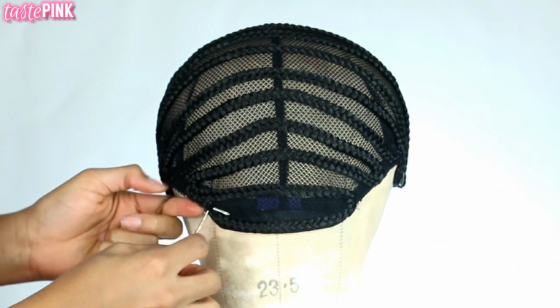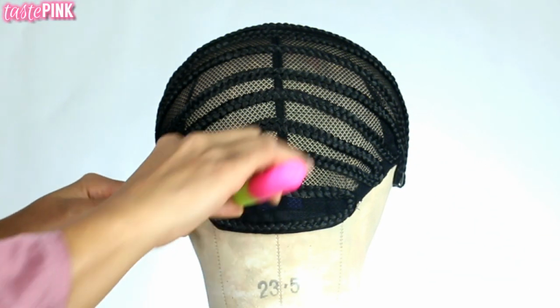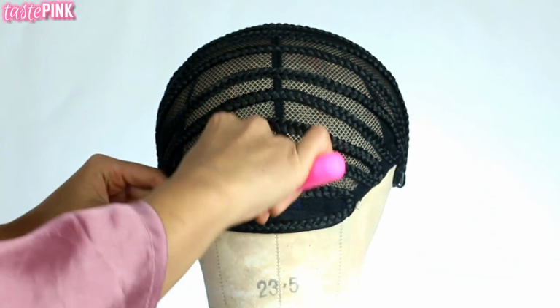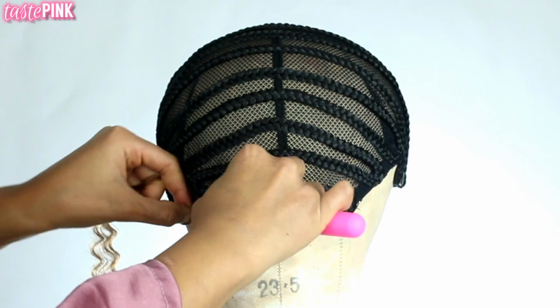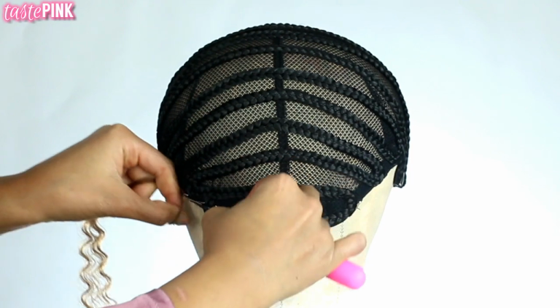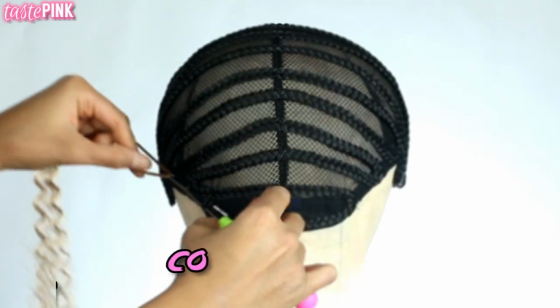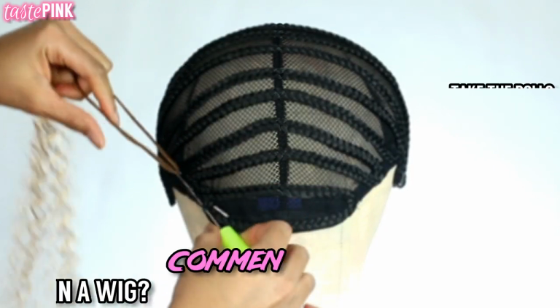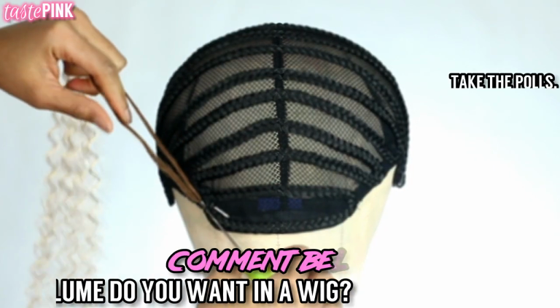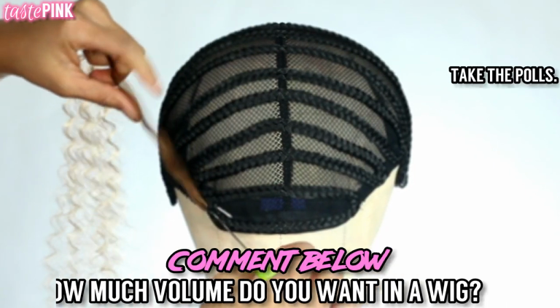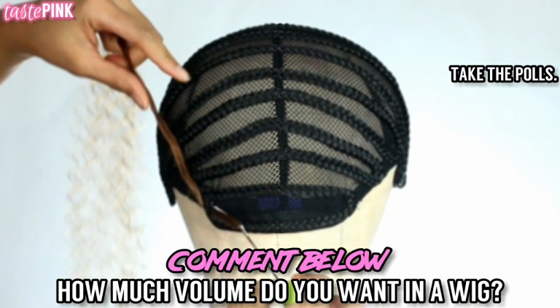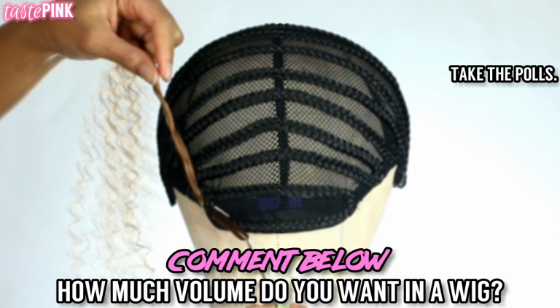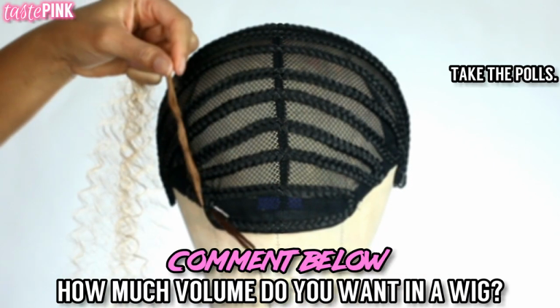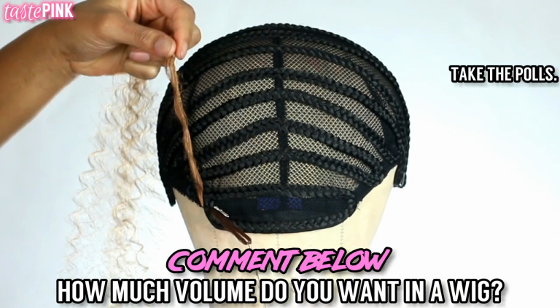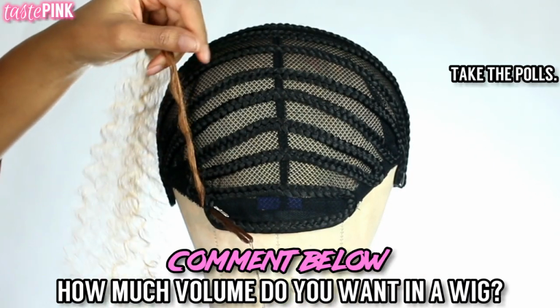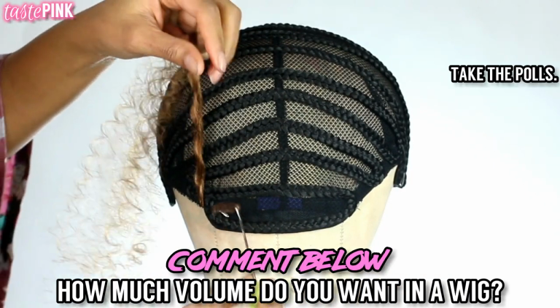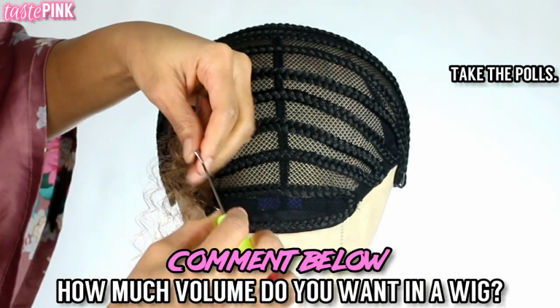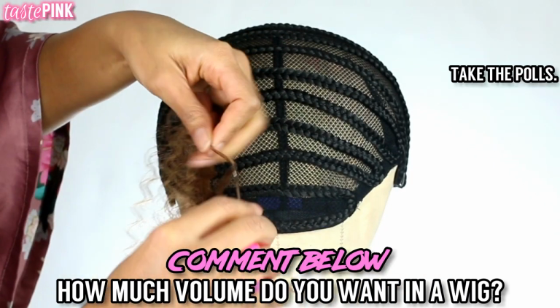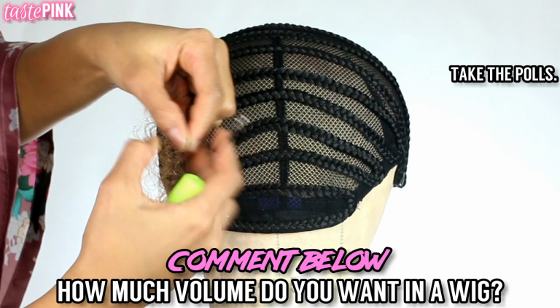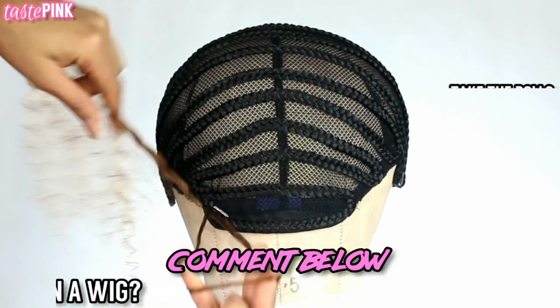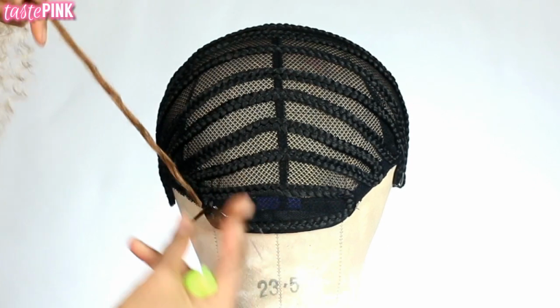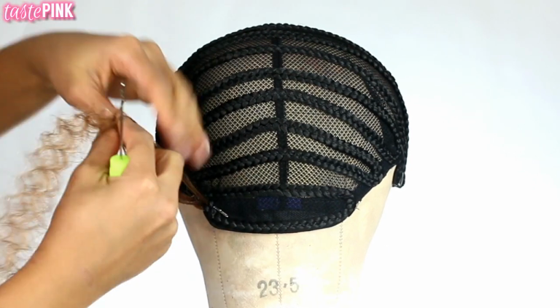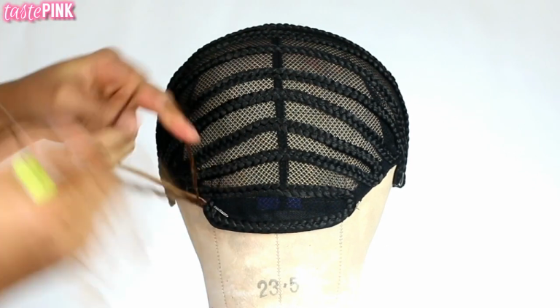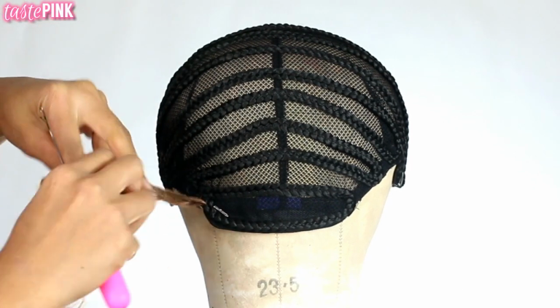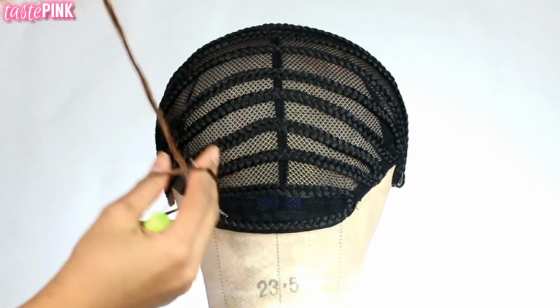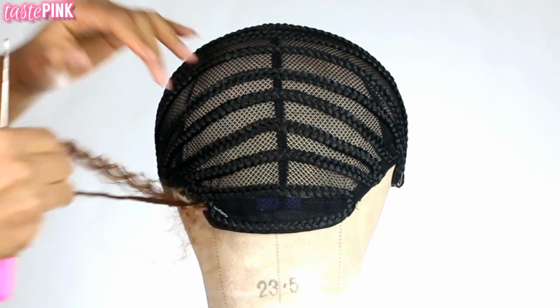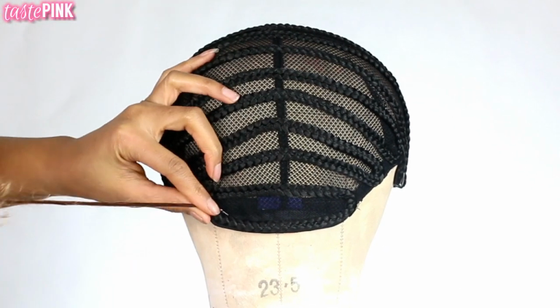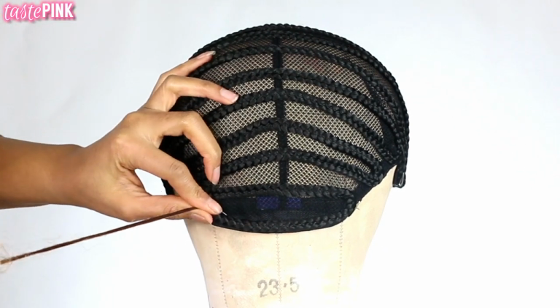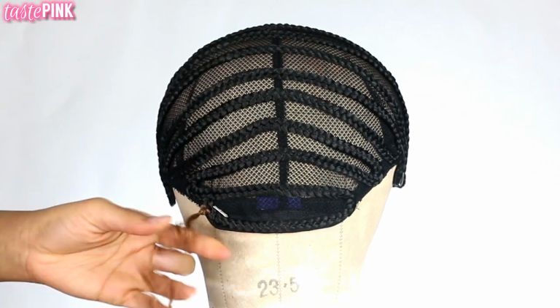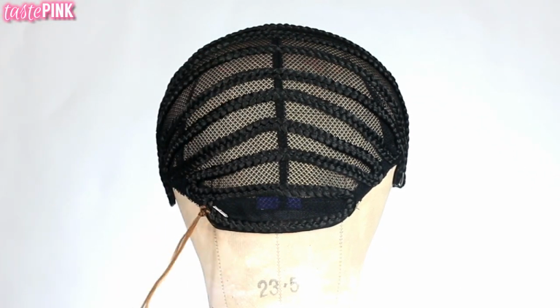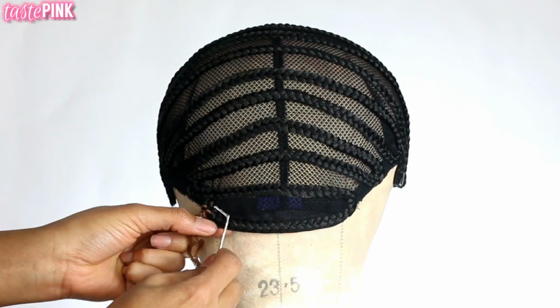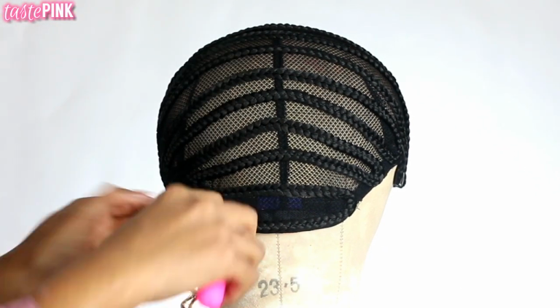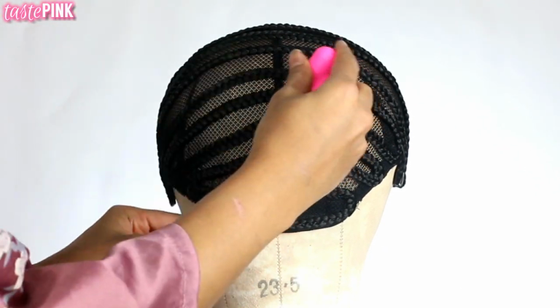When you're making a crochet wig, how much volume do you want? I've always loved really big hair. Tell me what your preference is — take the poll so I know, and comment down below. I love hearing from you guys.